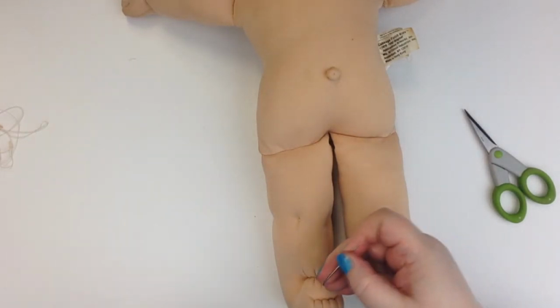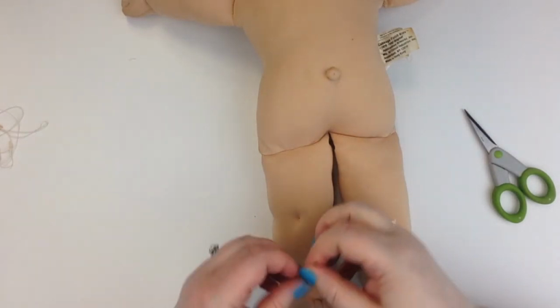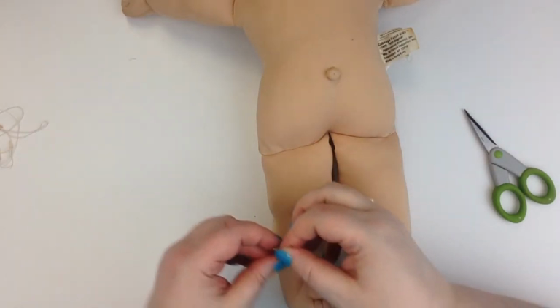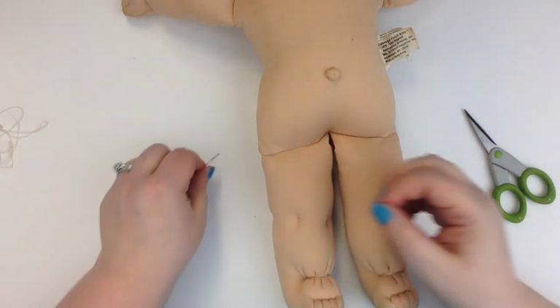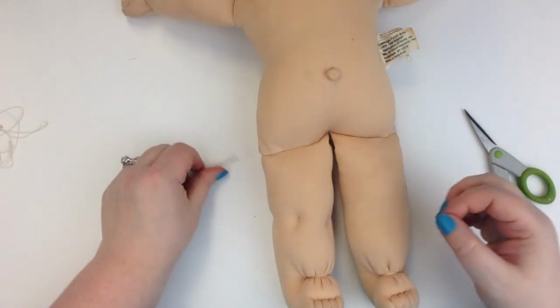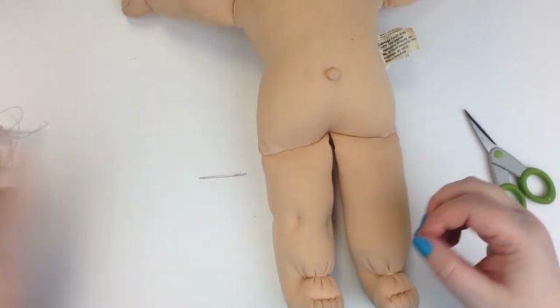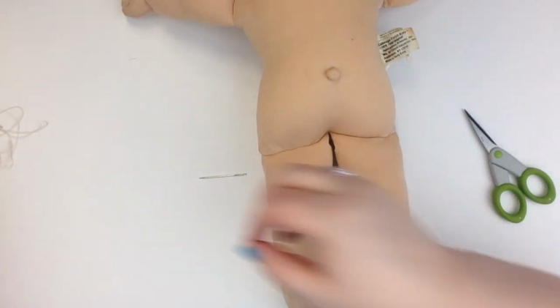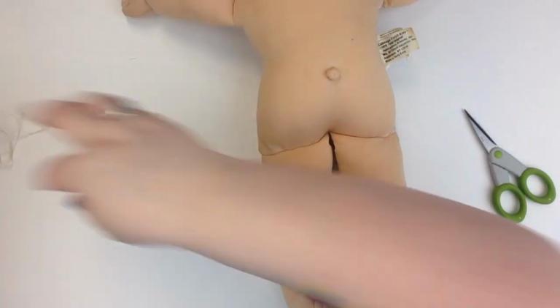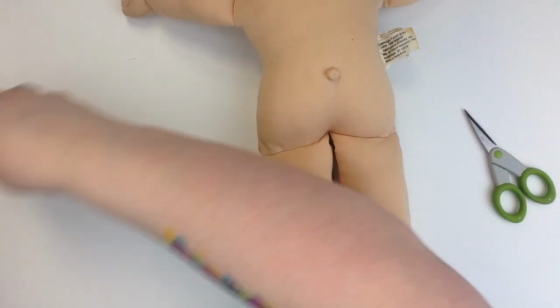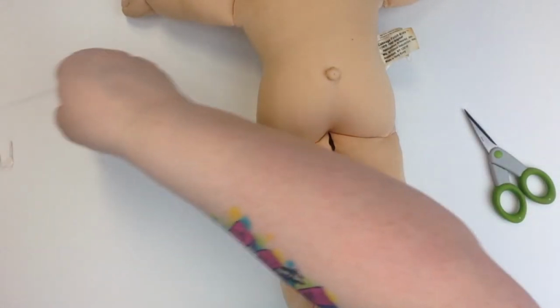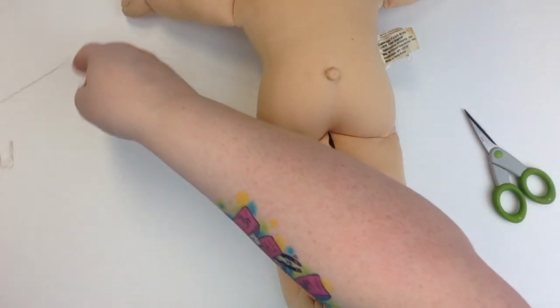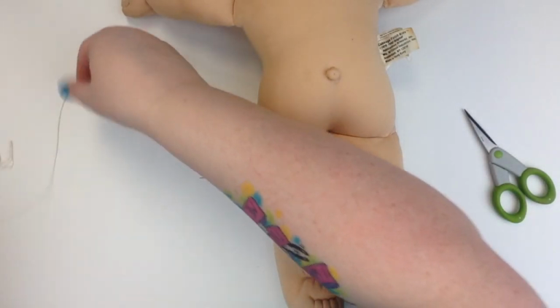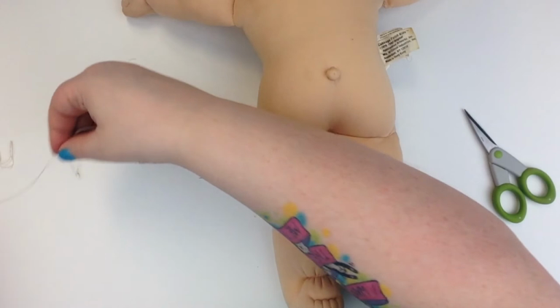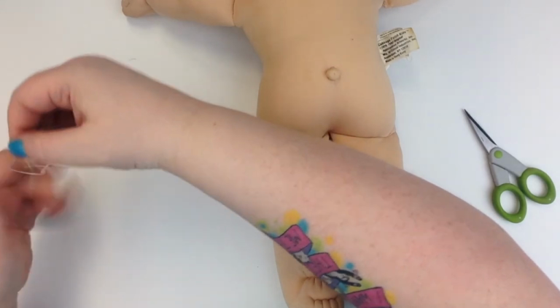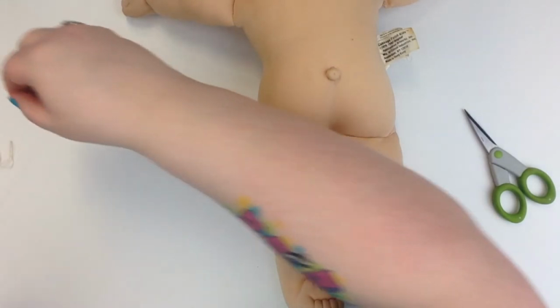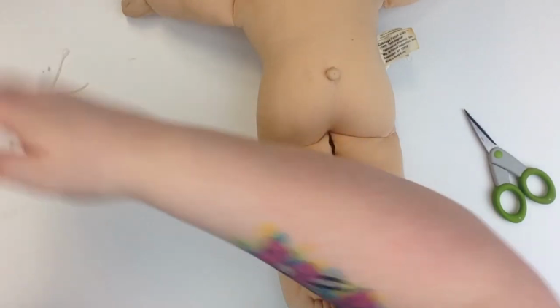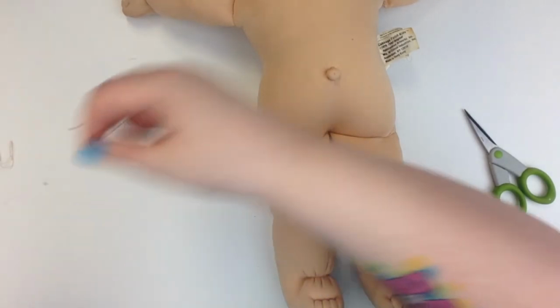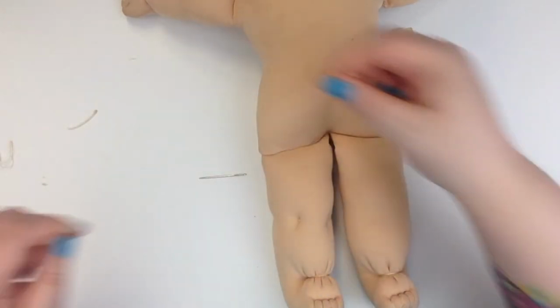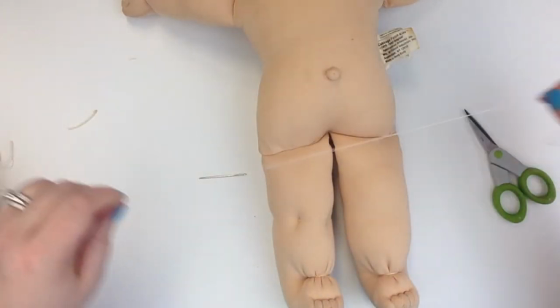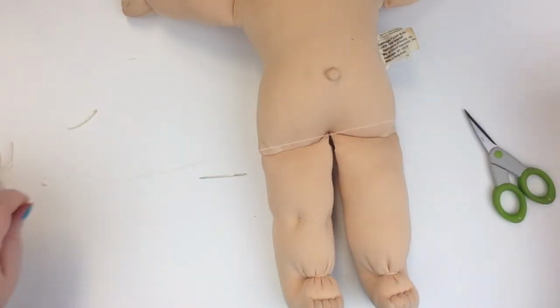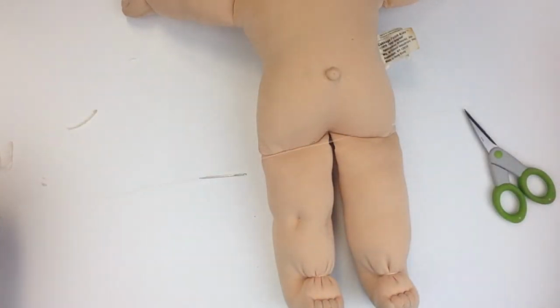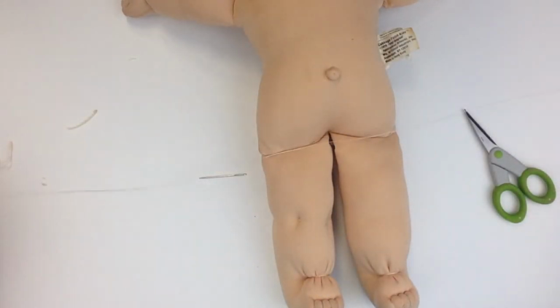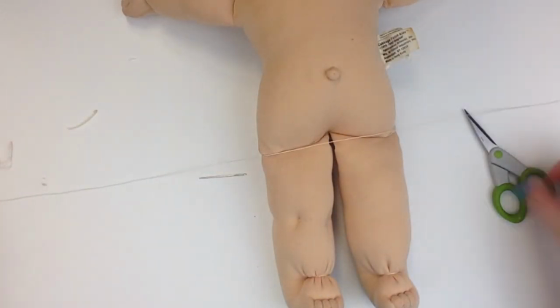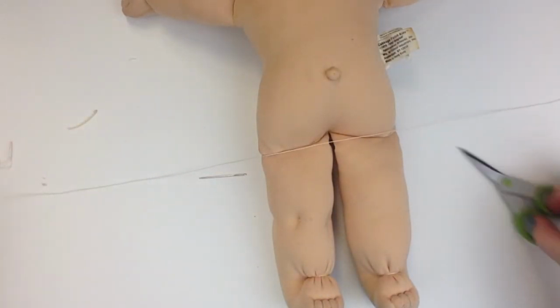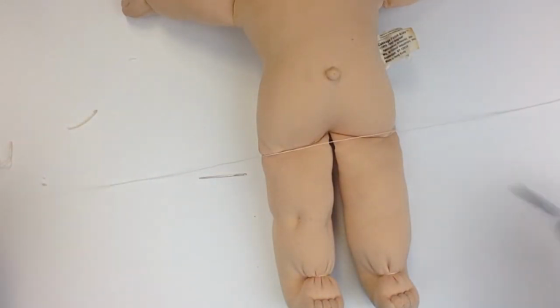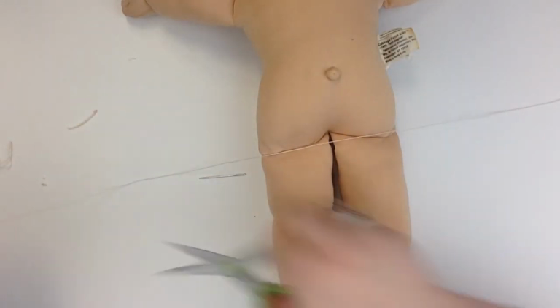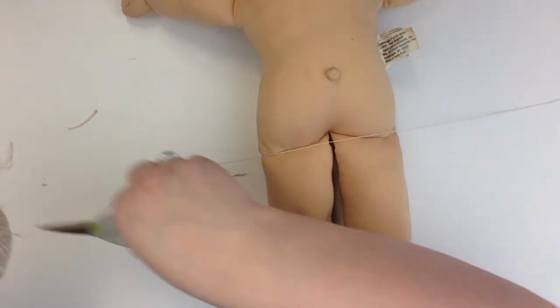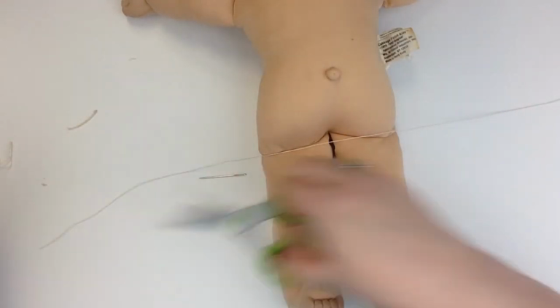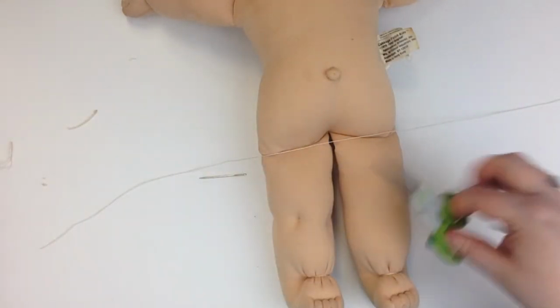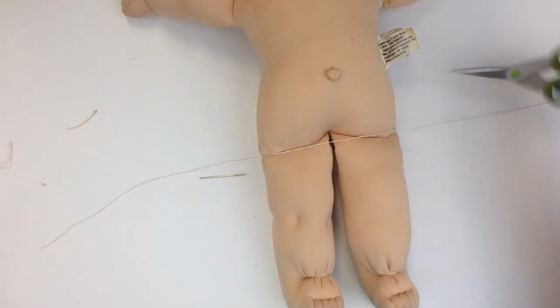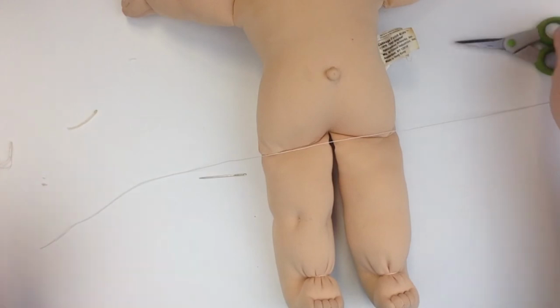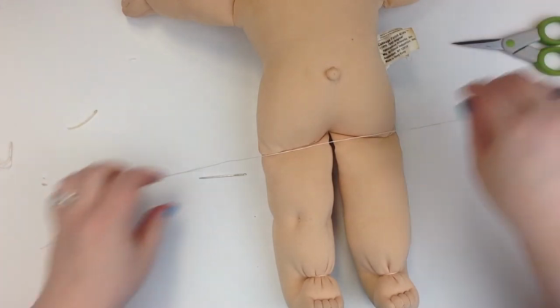Hi there, Stephanie again with another Cabbage Patch doll repair video. Today we're going to be working on the knee dimple and the back of the knee.